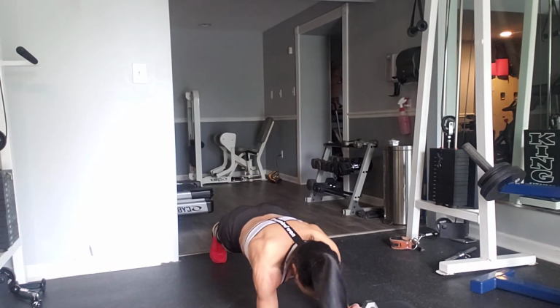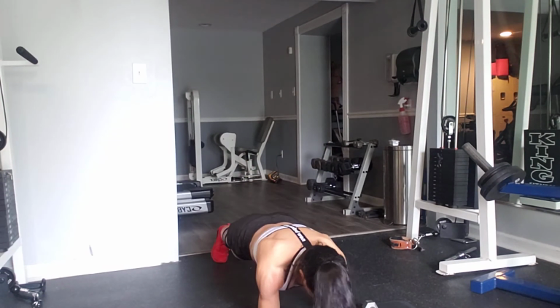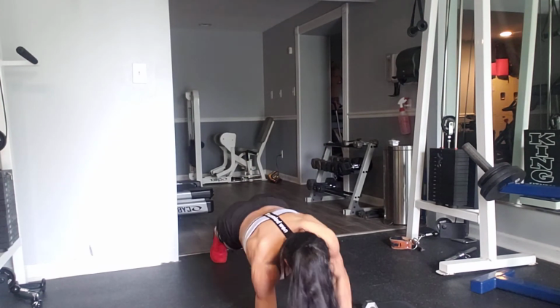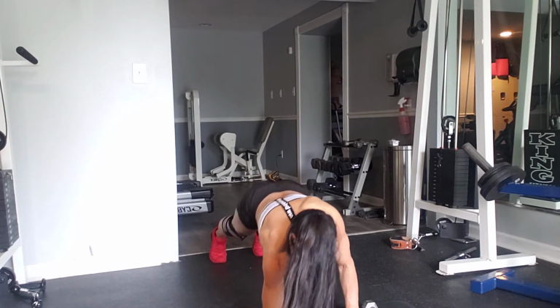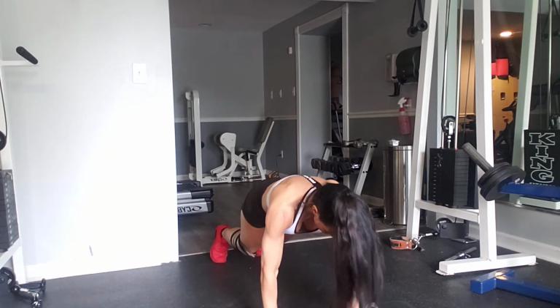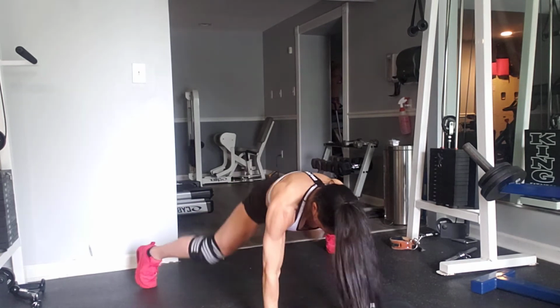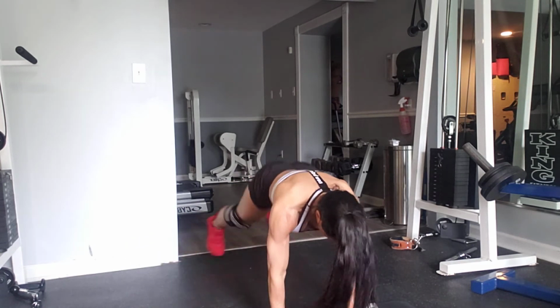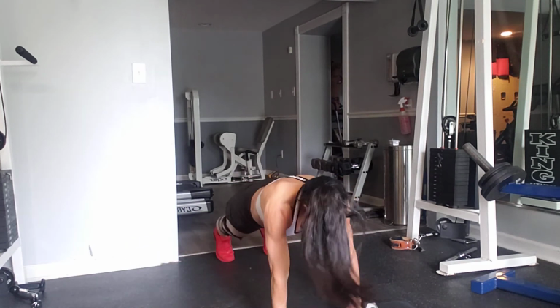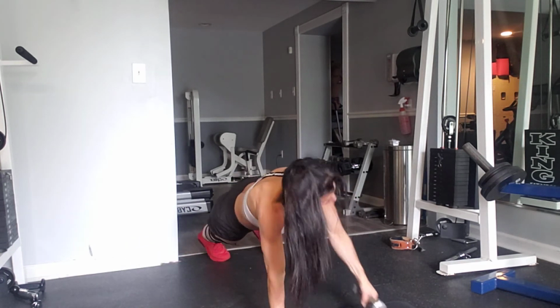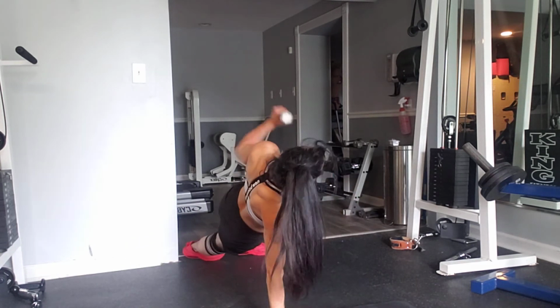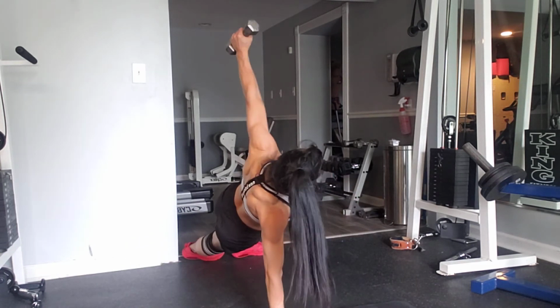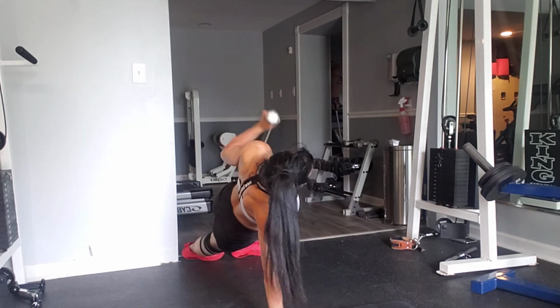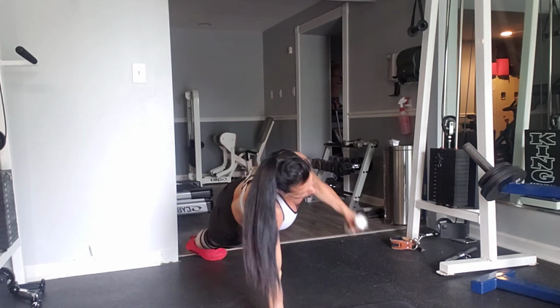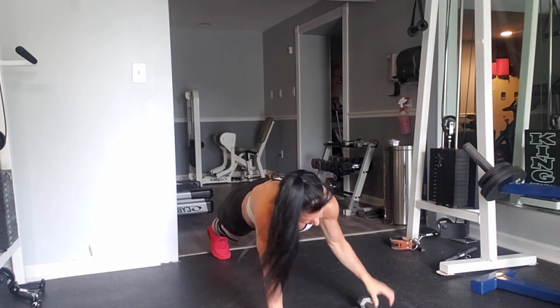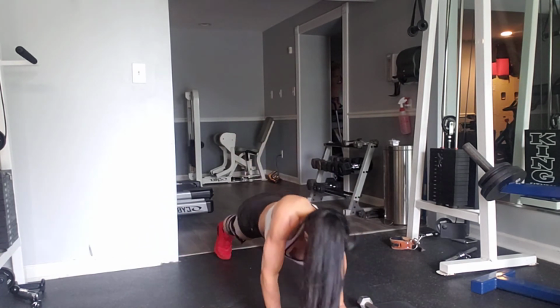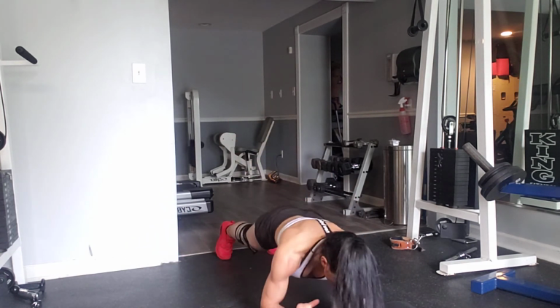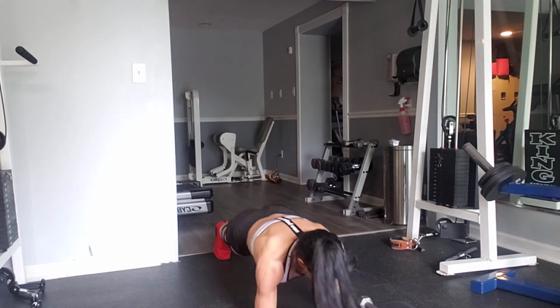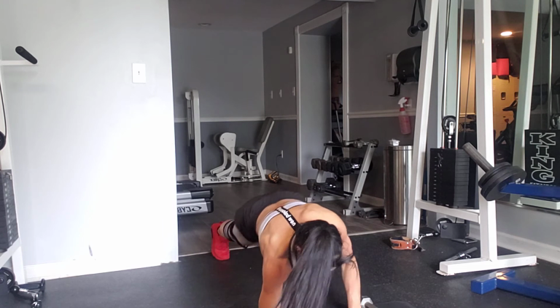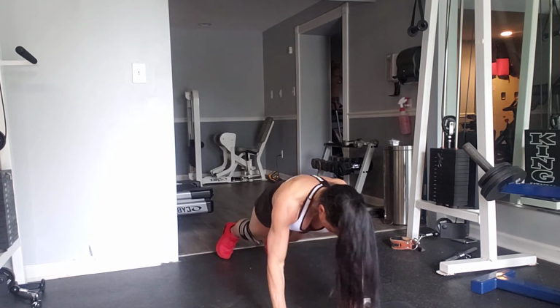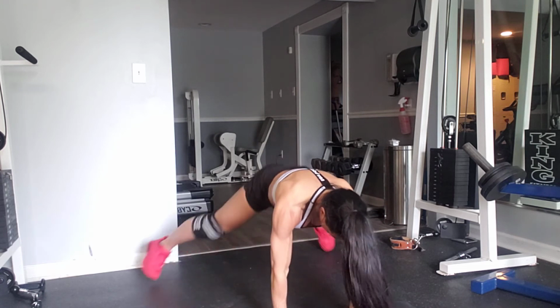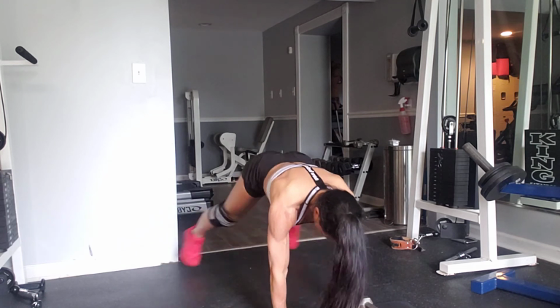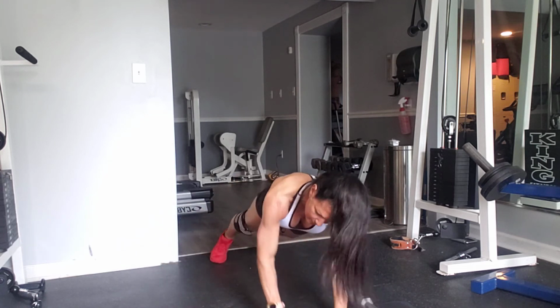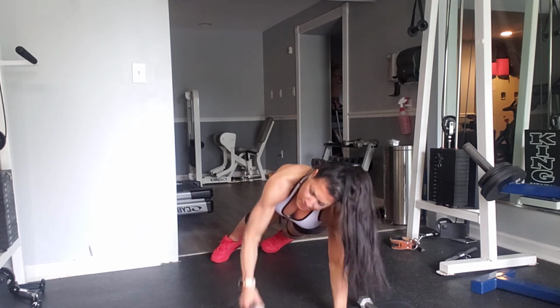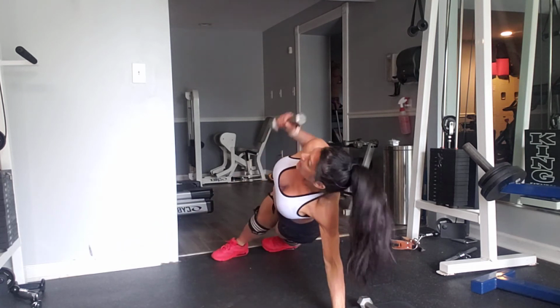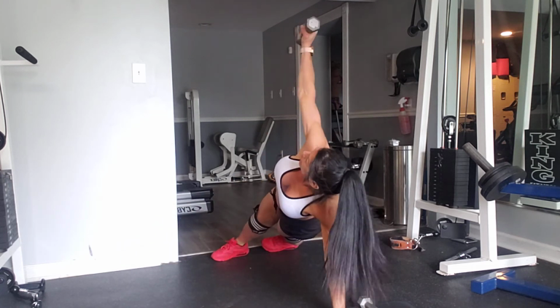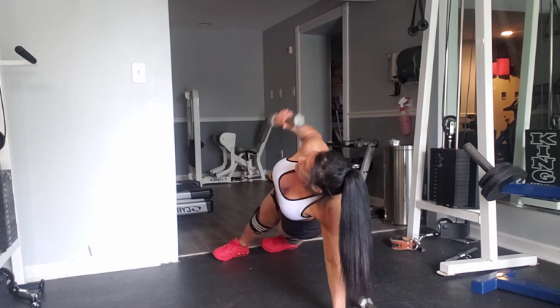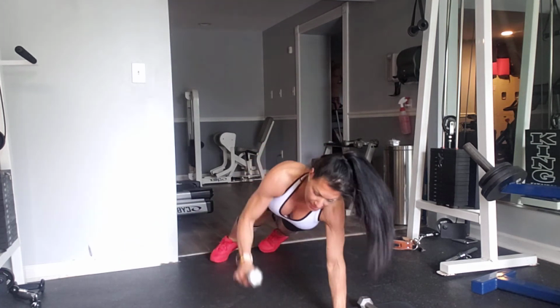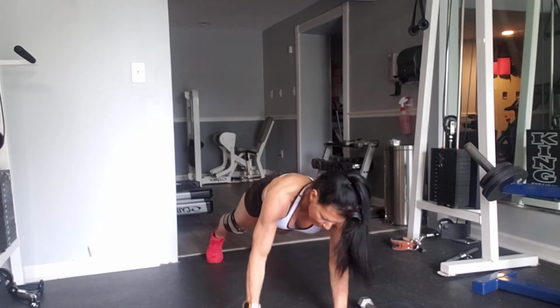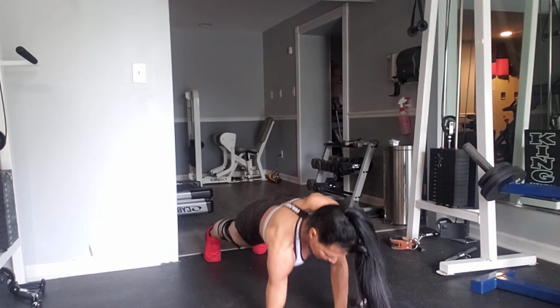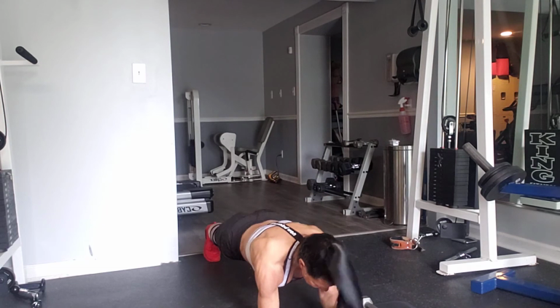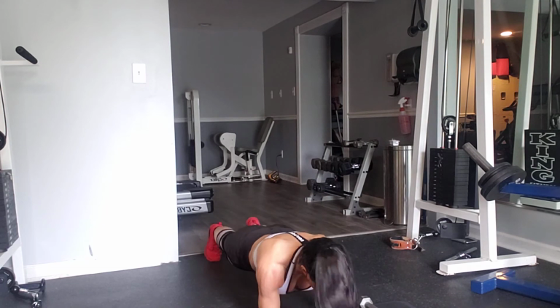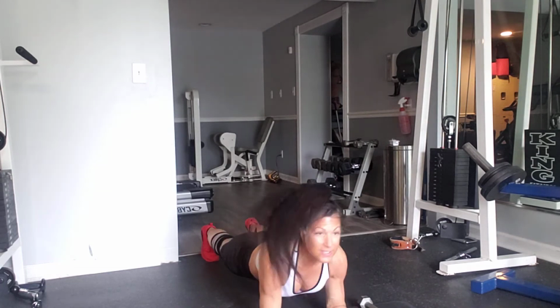Two. Plank up, out, in, side twist, plank down. Plank up, out, in, side twist, and plank down.